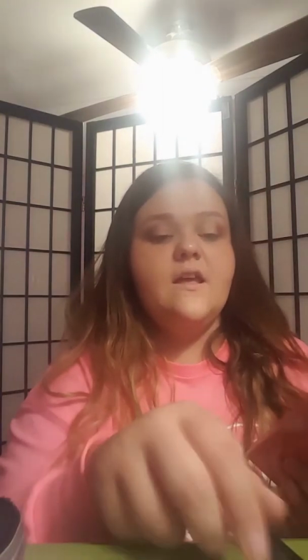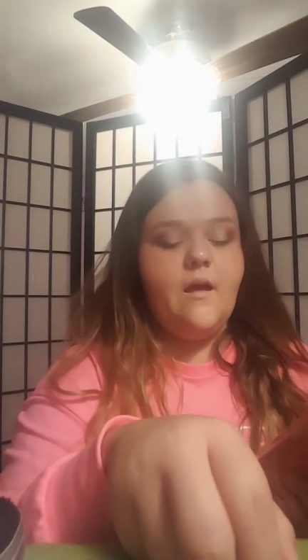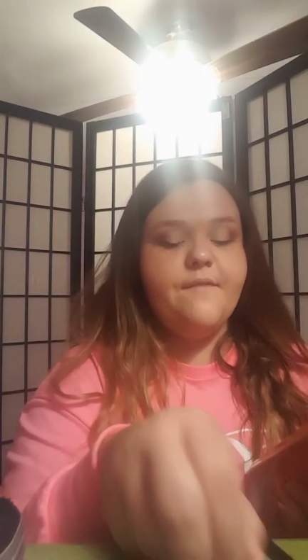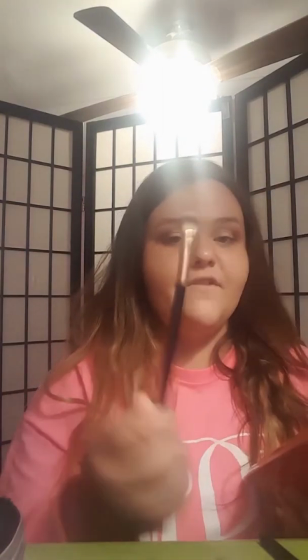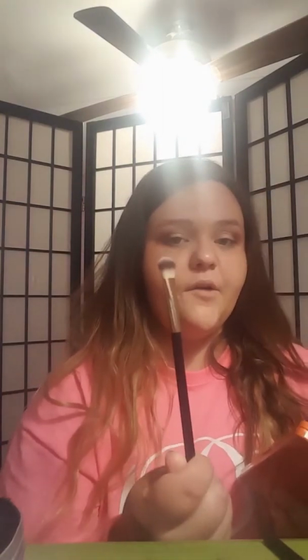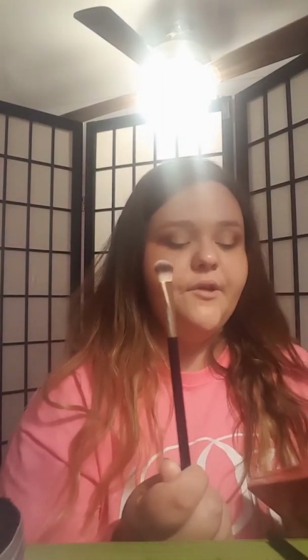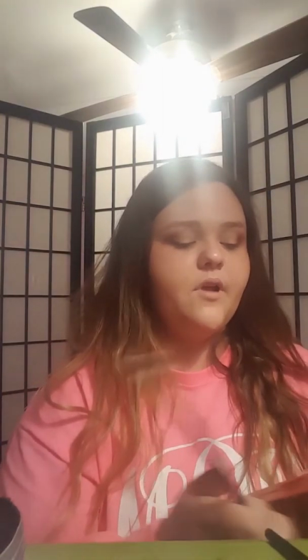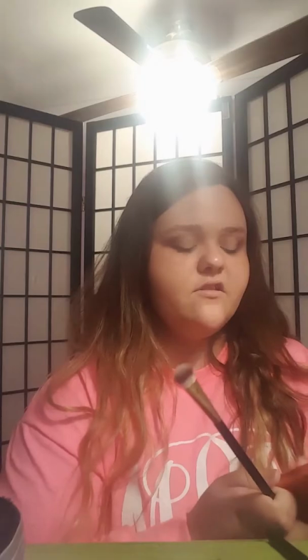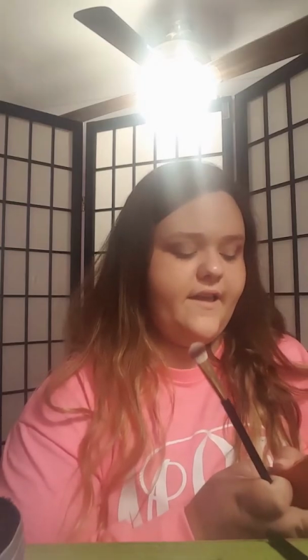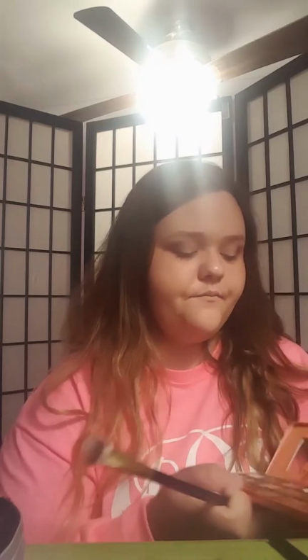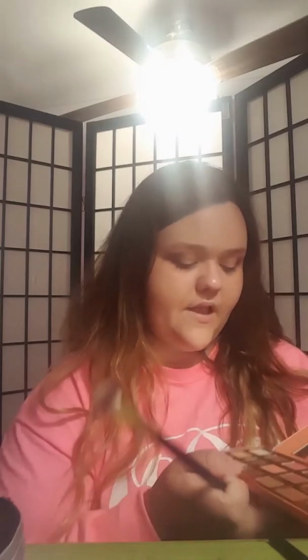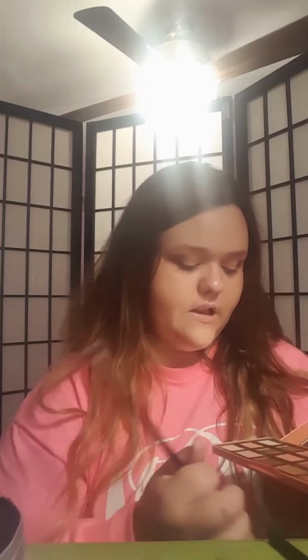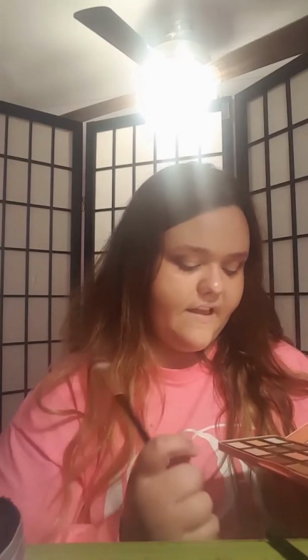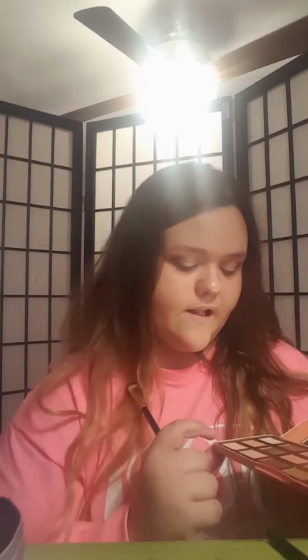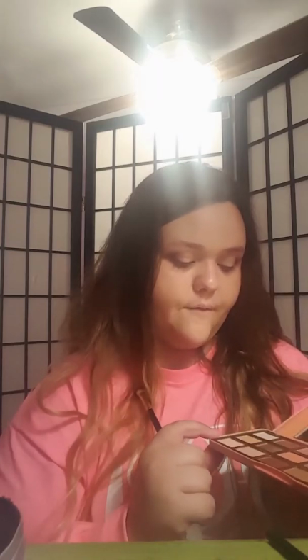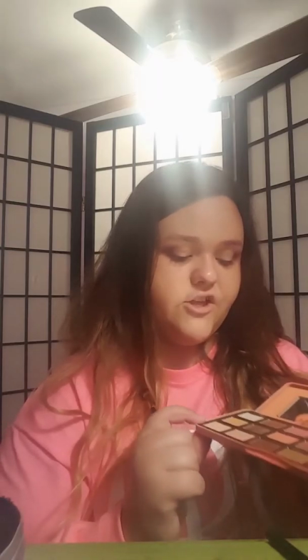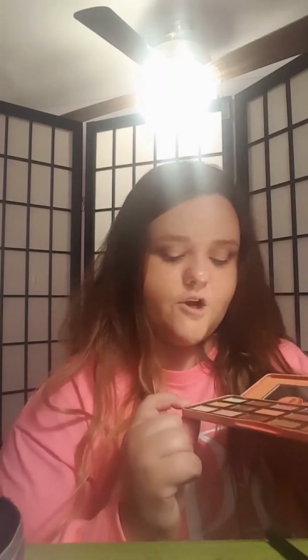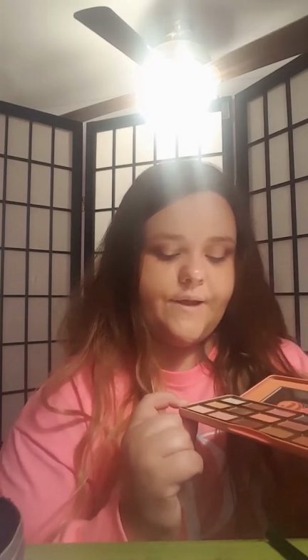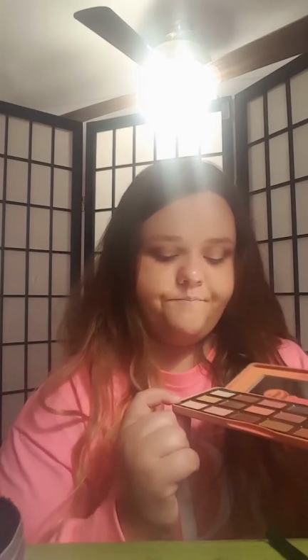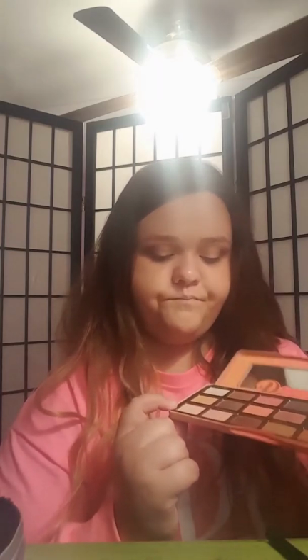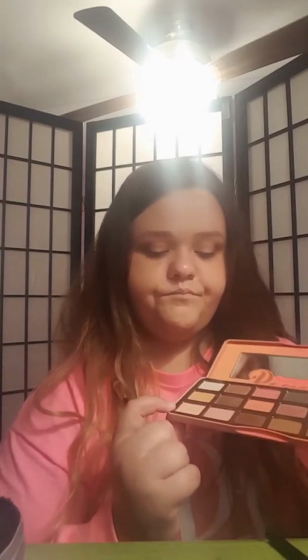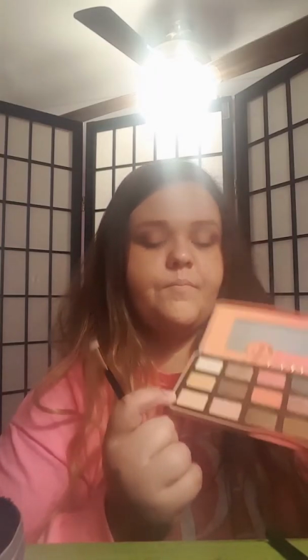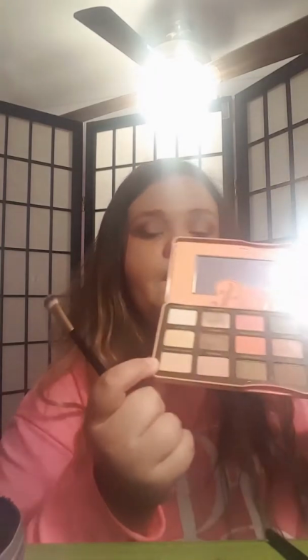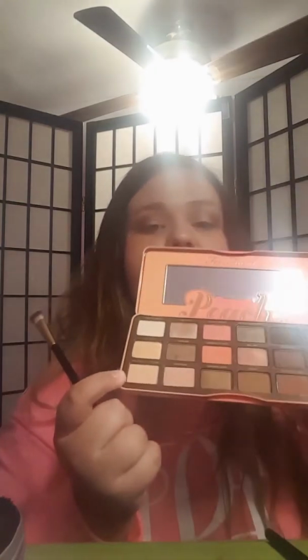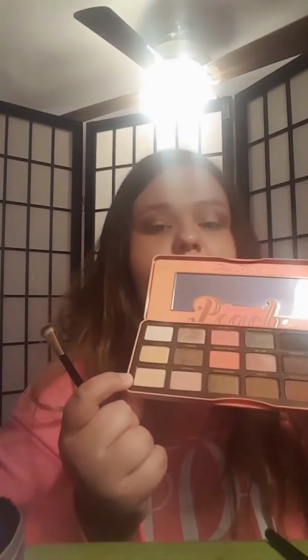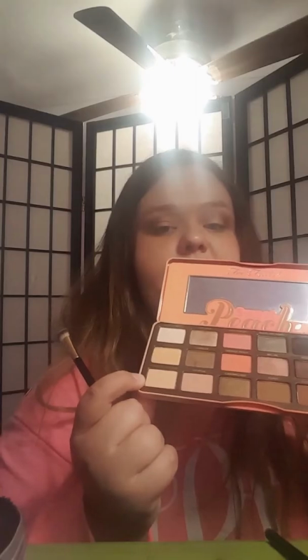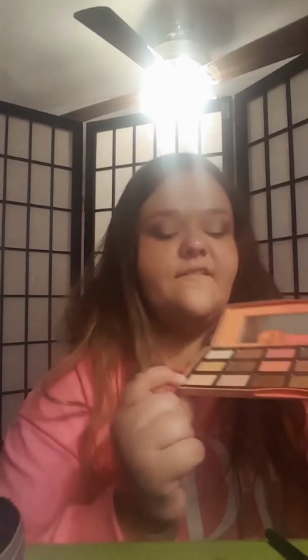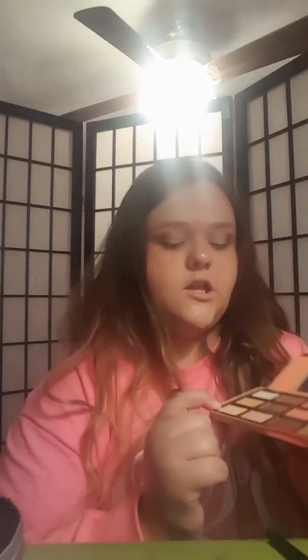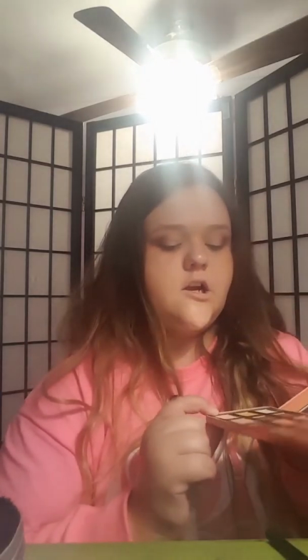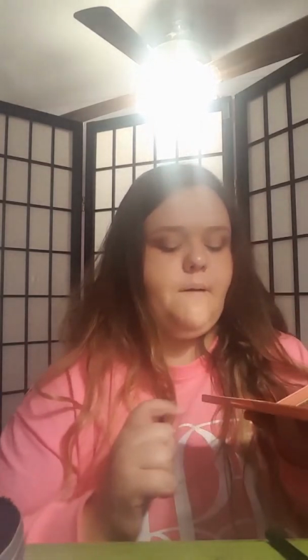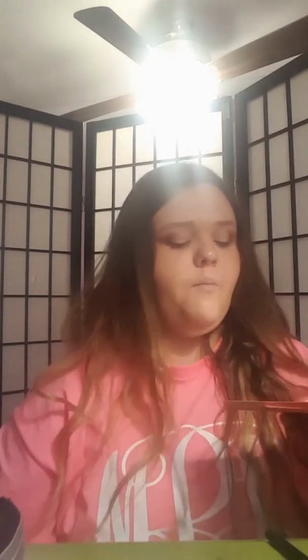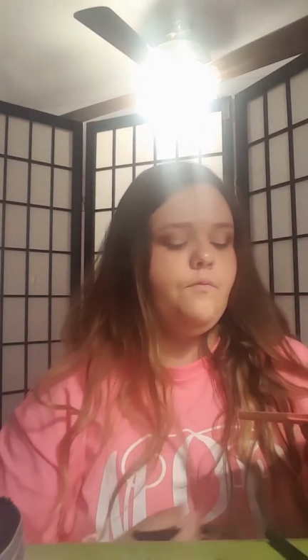Now I'm taking my Flower Beauty brush again, and I'm taking the color Peaches and Cream and putting it under my brow bone.